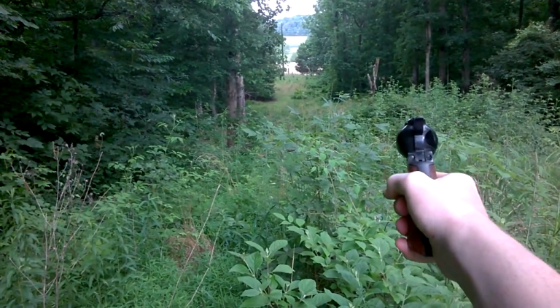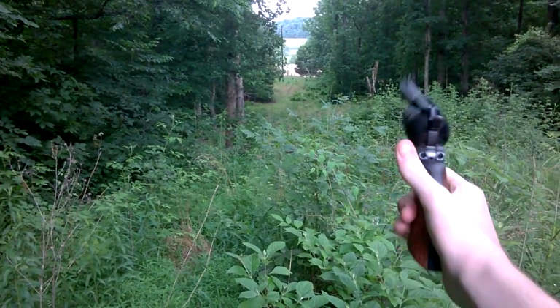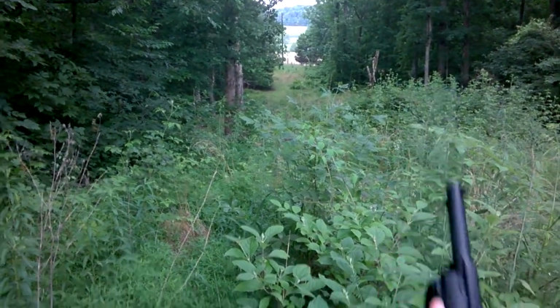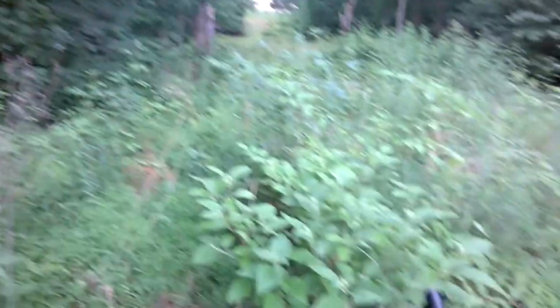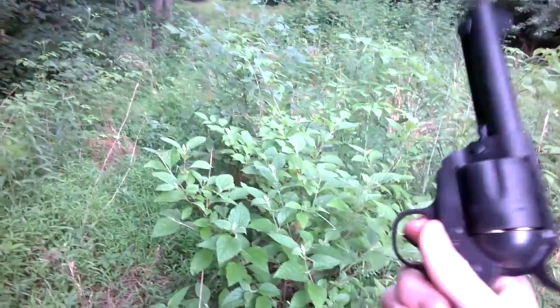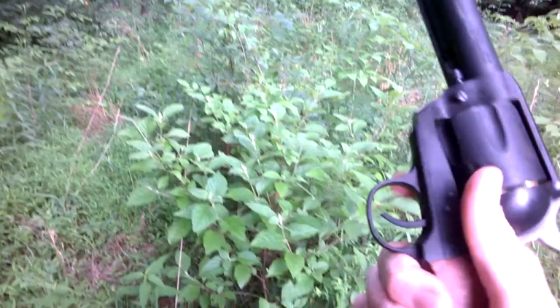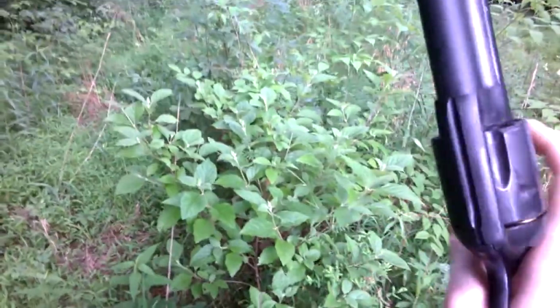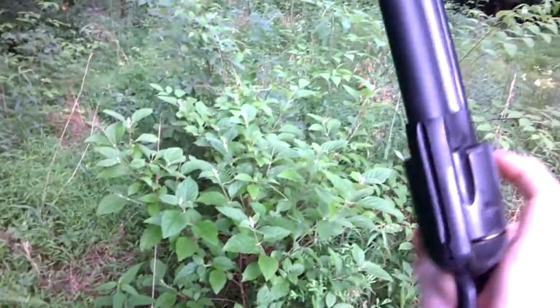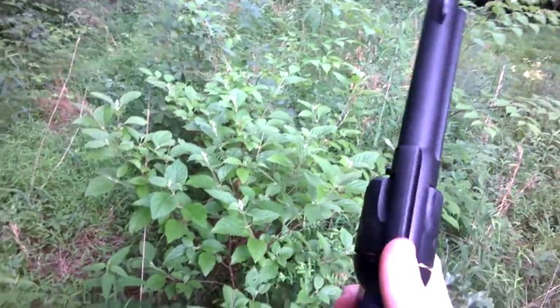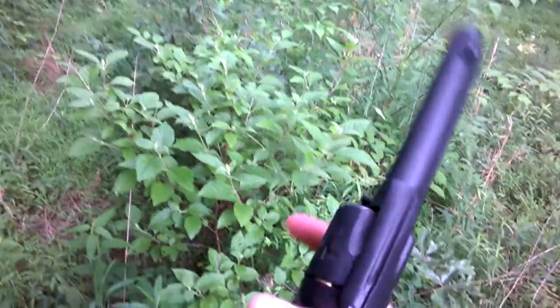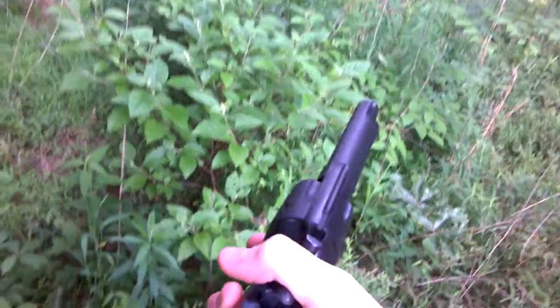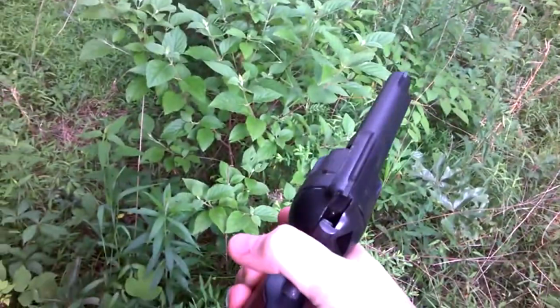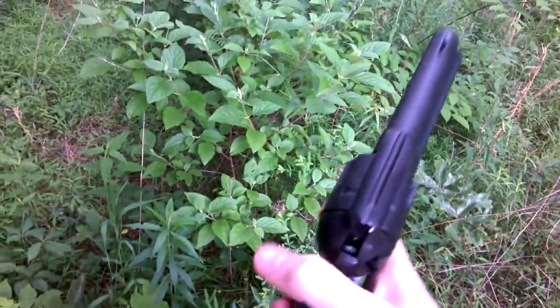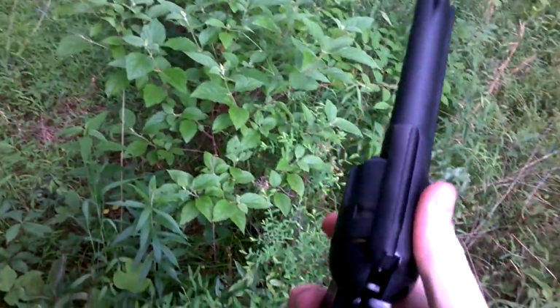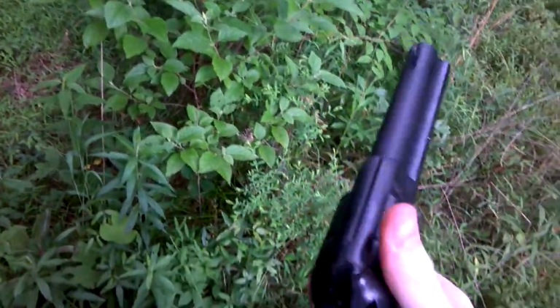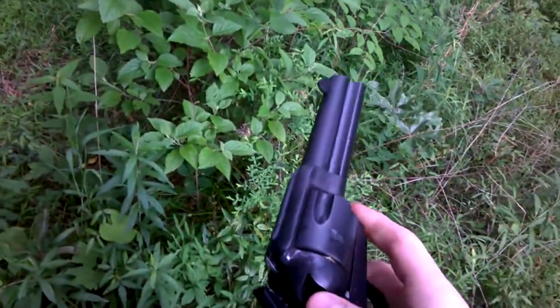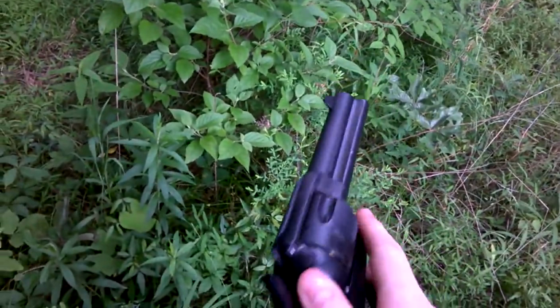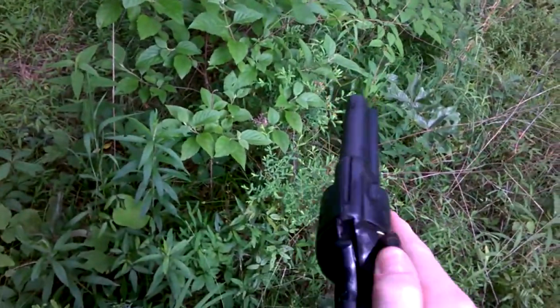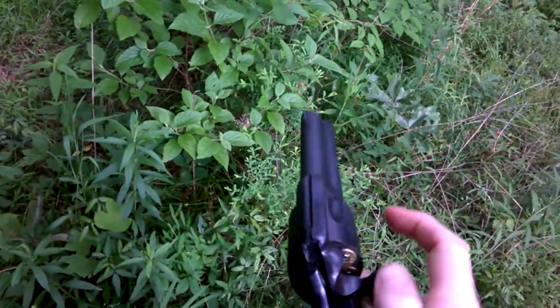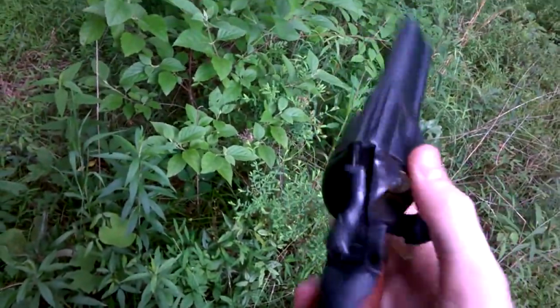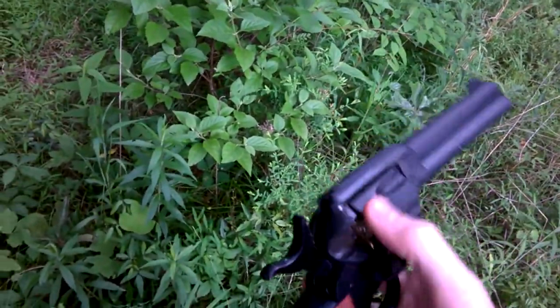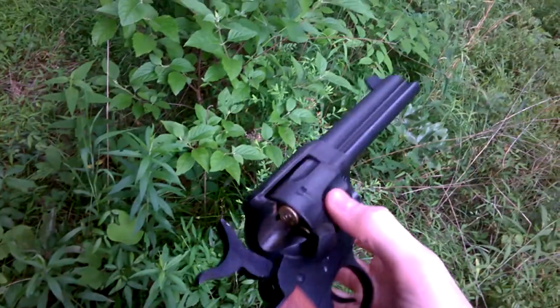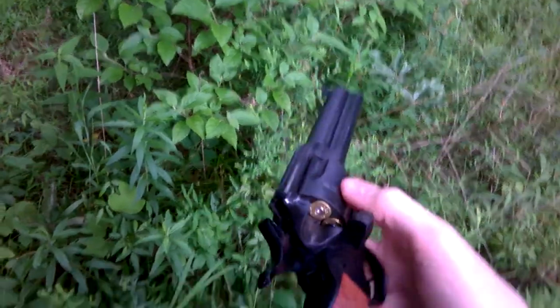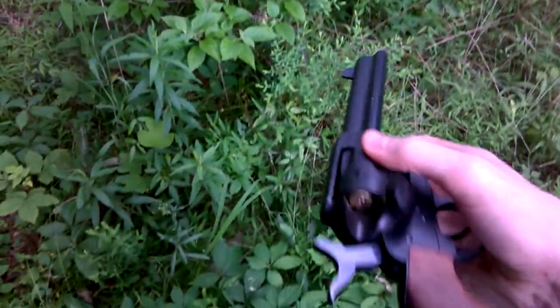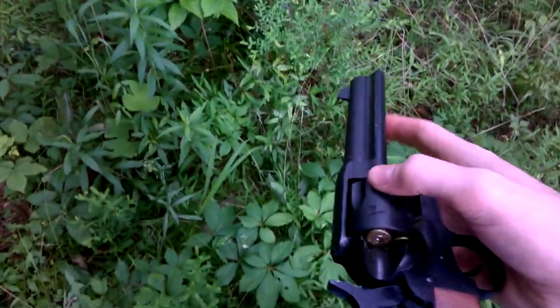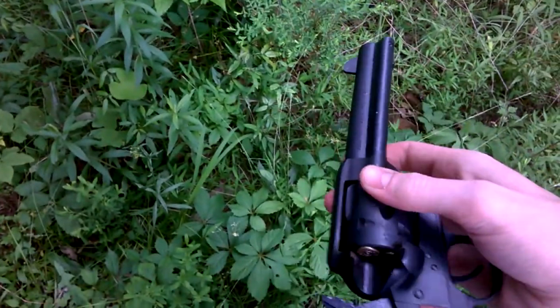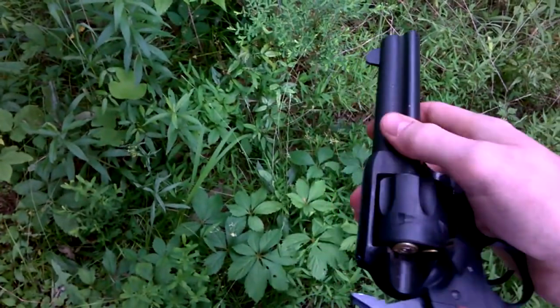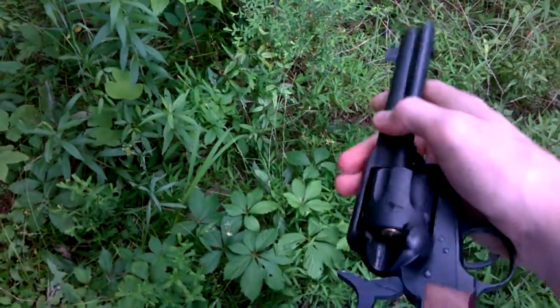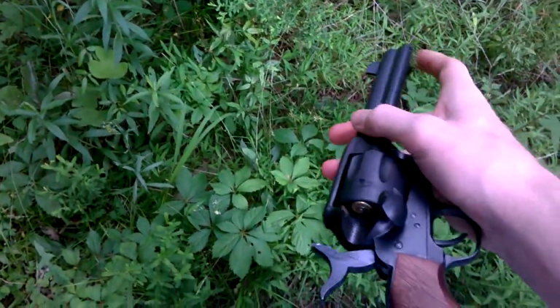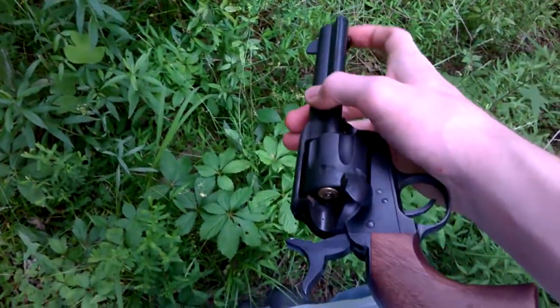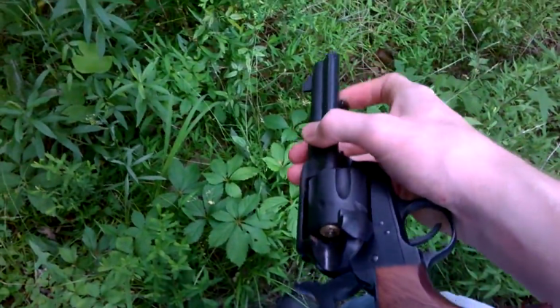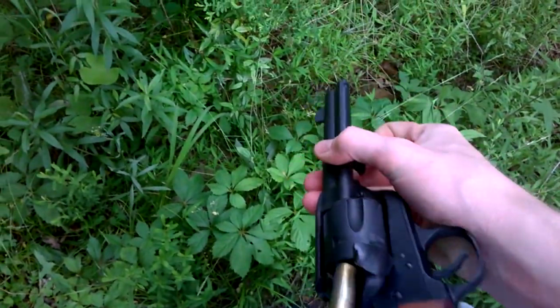Five. There you go. Now I'm going to kind of show you how to unload one of these one-handed, so this should be interesting. I don't reload.